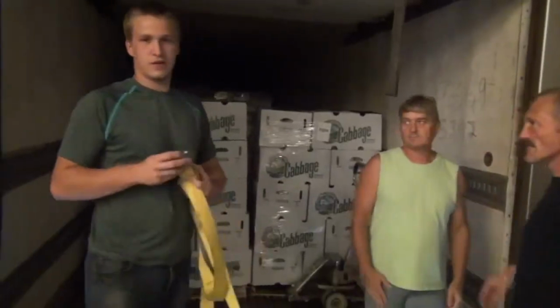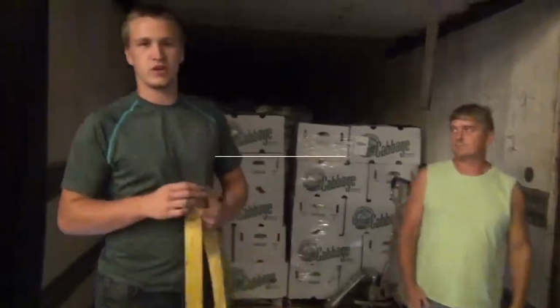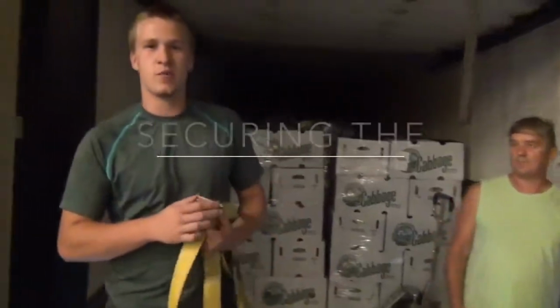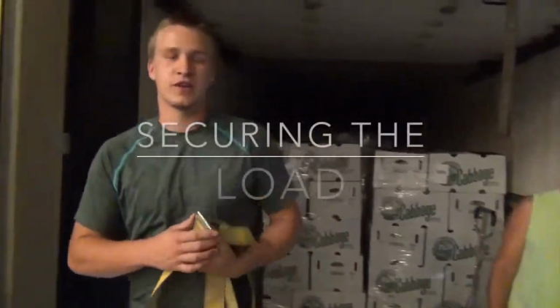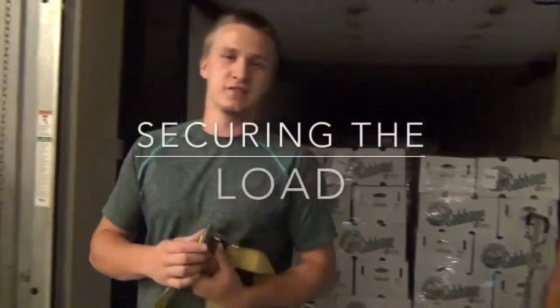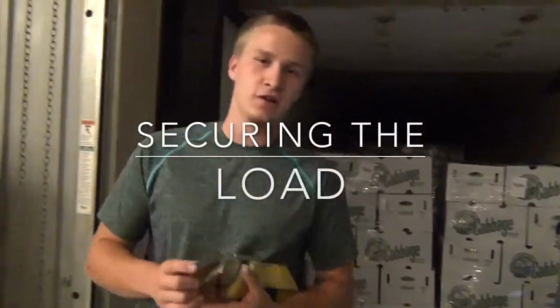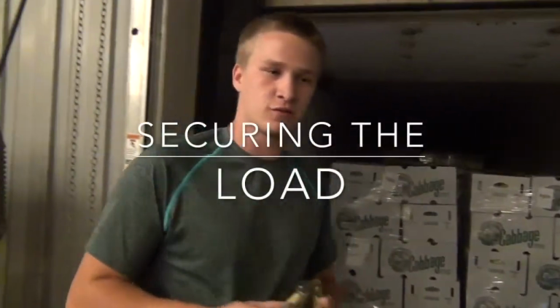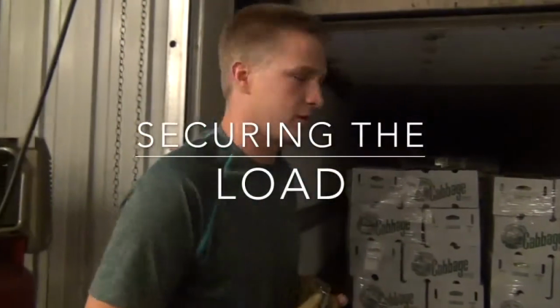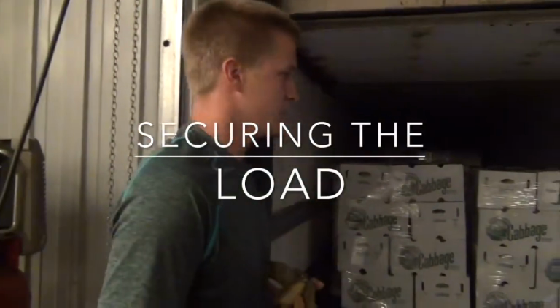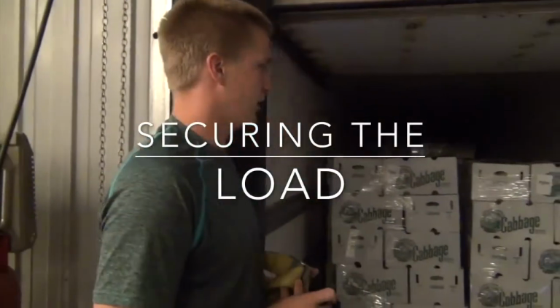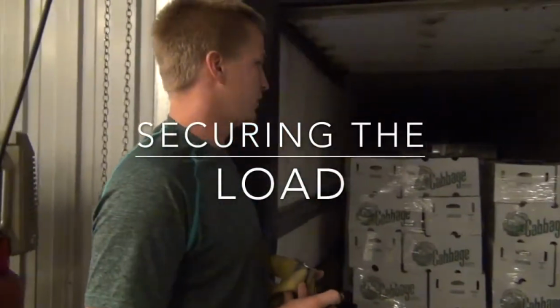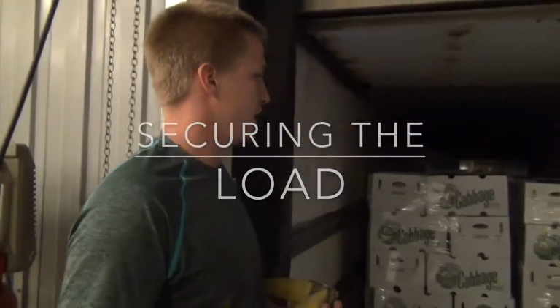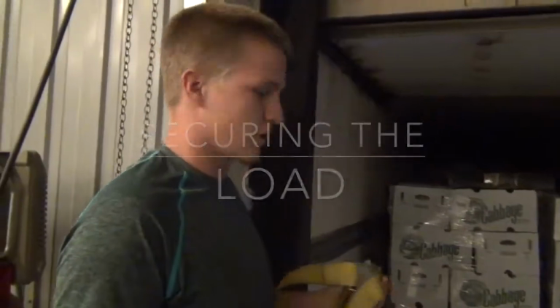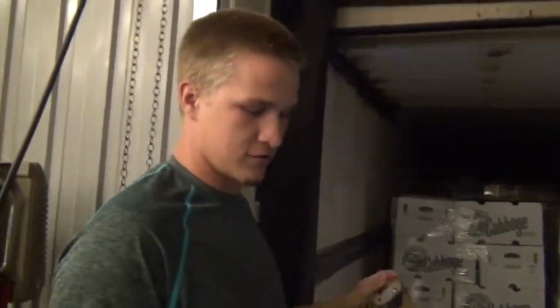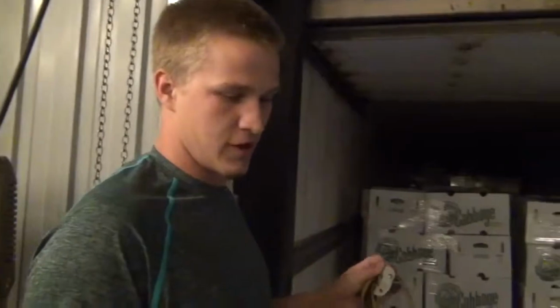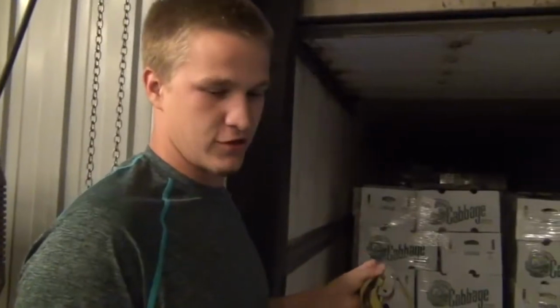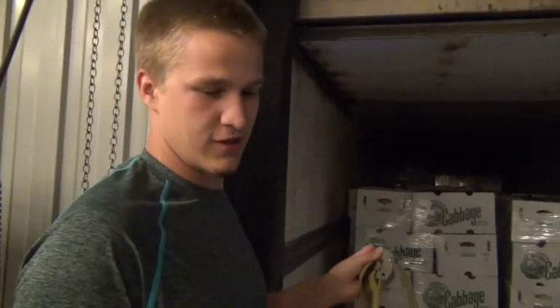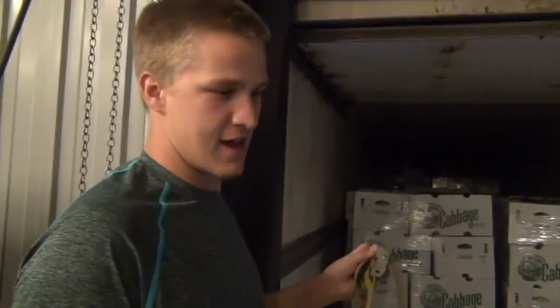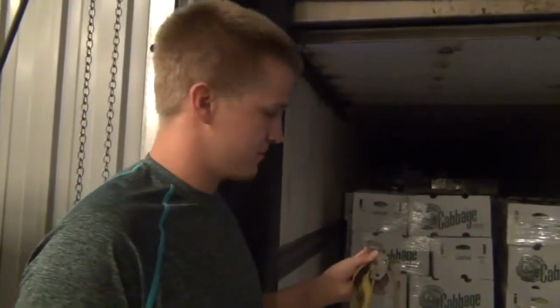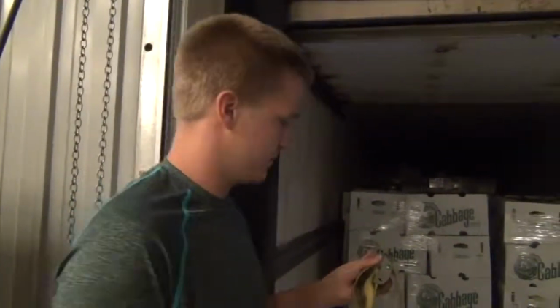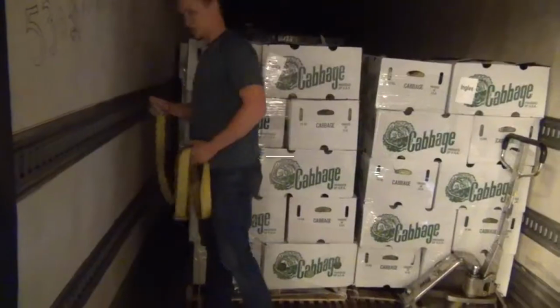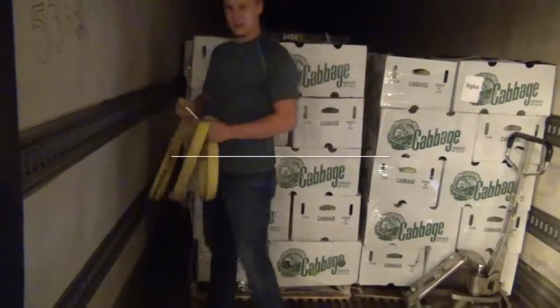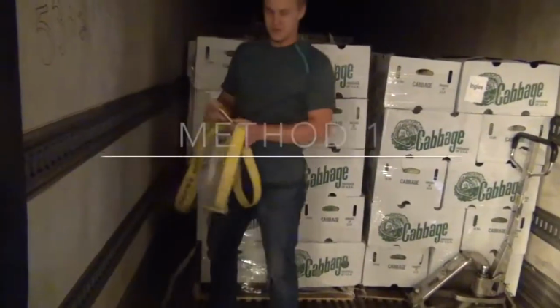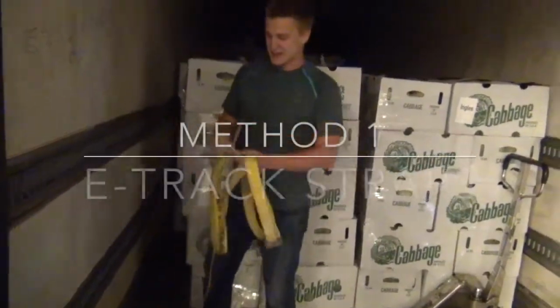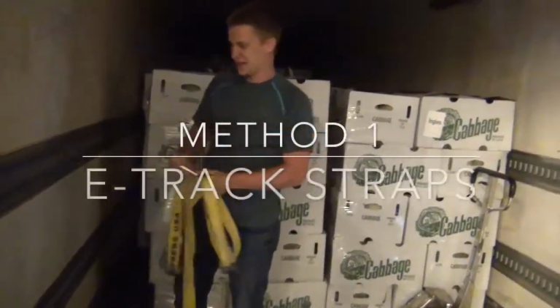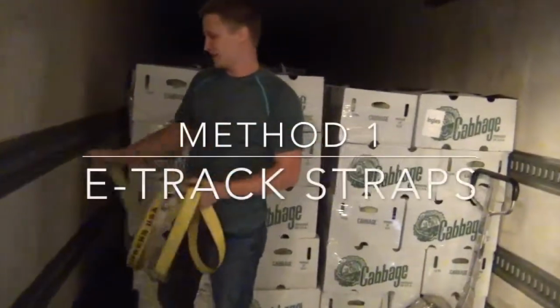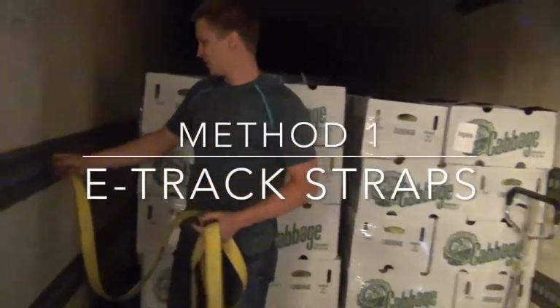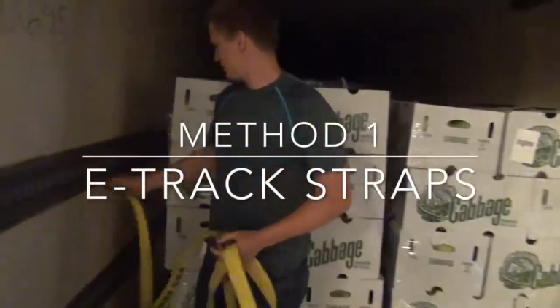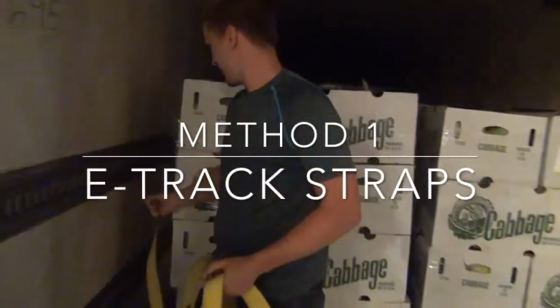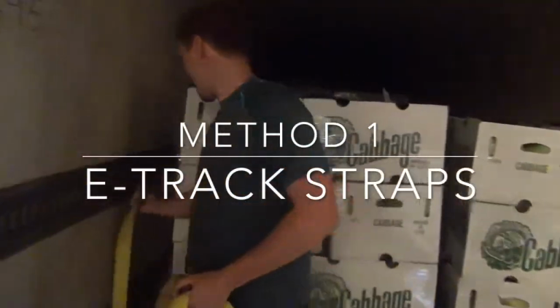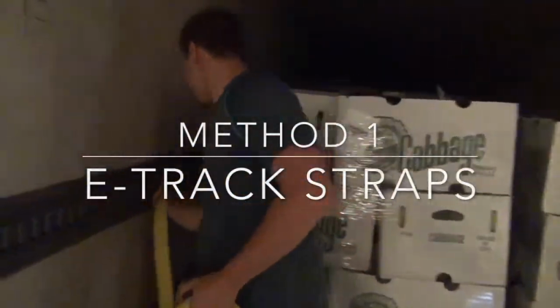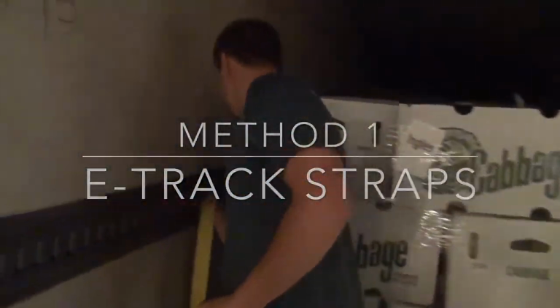I'll show you how both kinds of load locks work. For this trailer, we always use this top load lock — it's just fastened into these grooves on the side of the trailer.